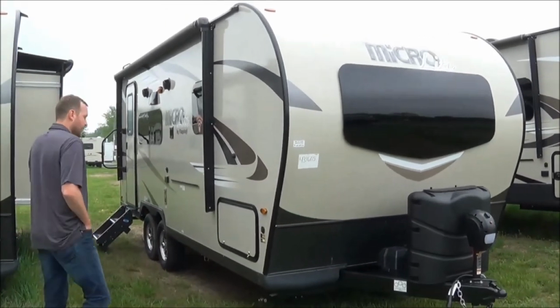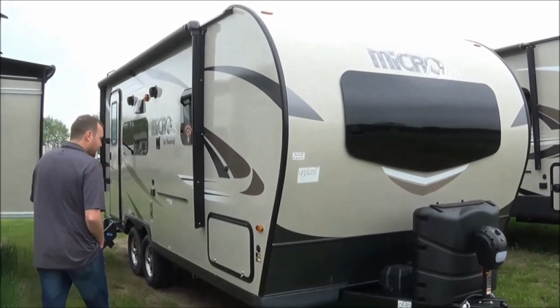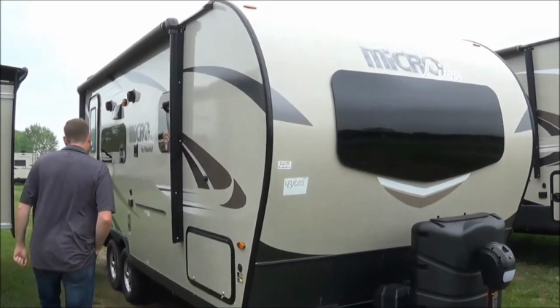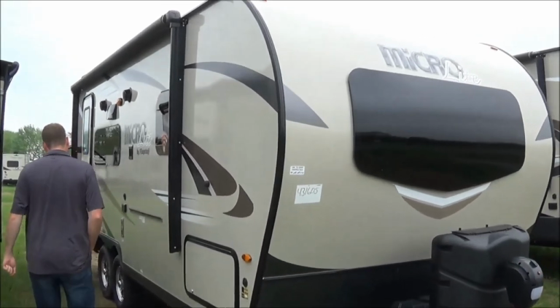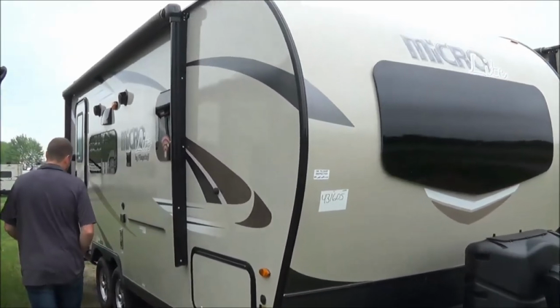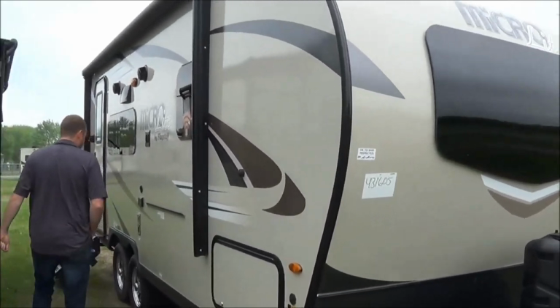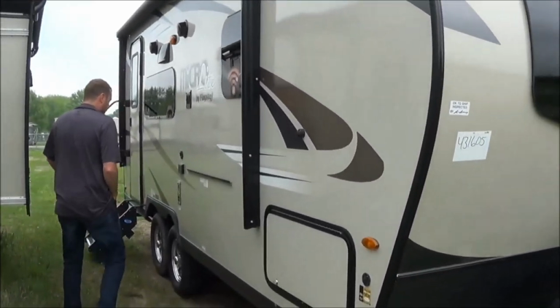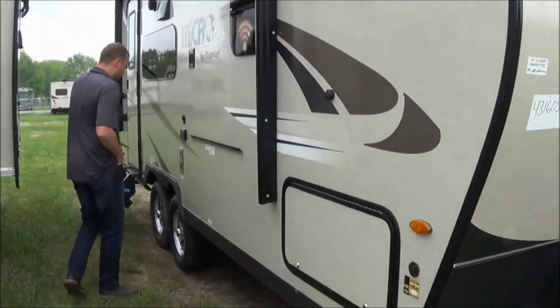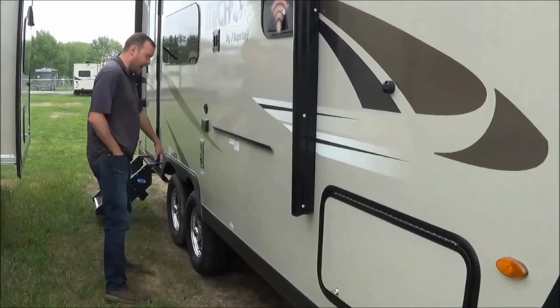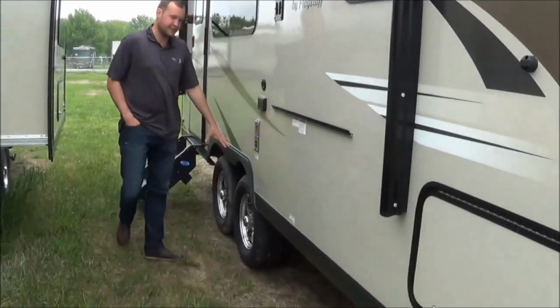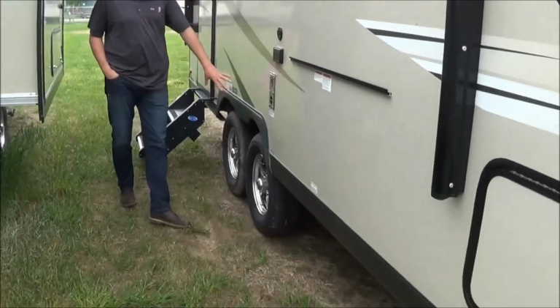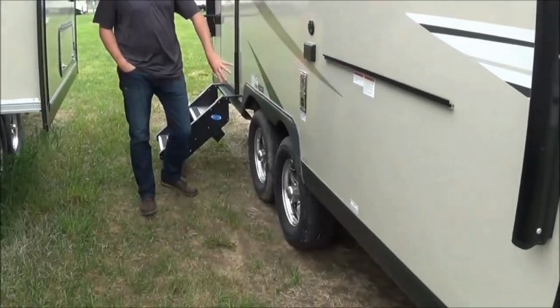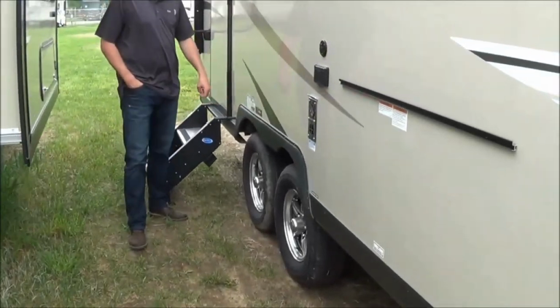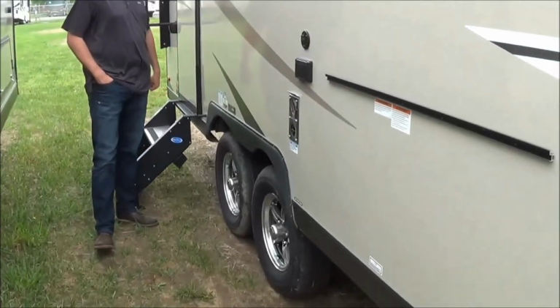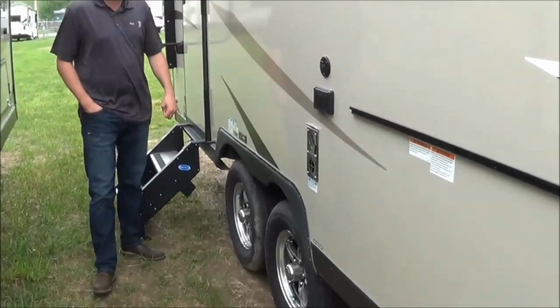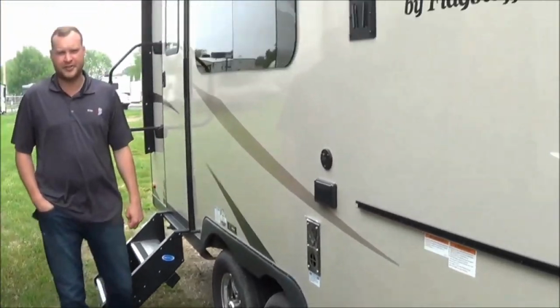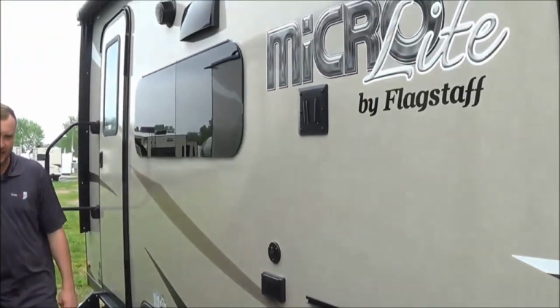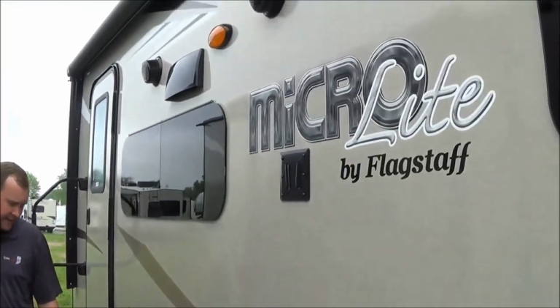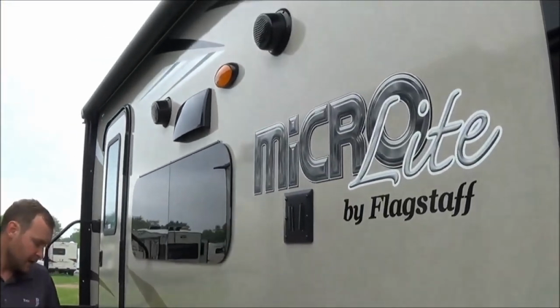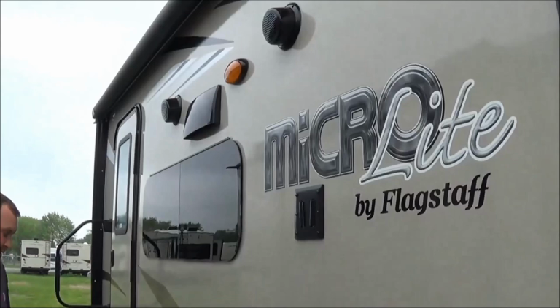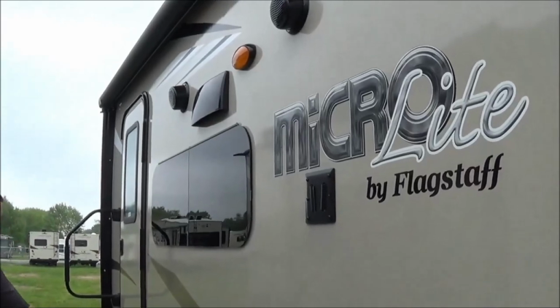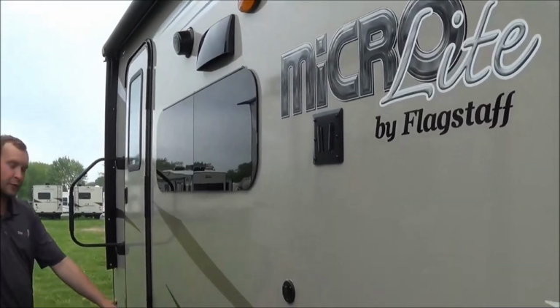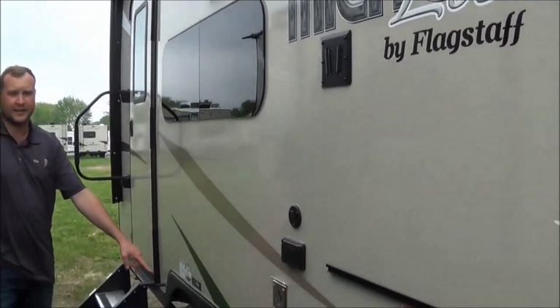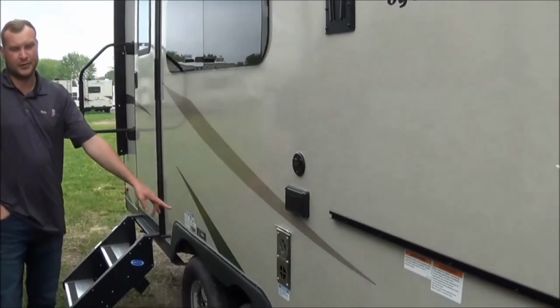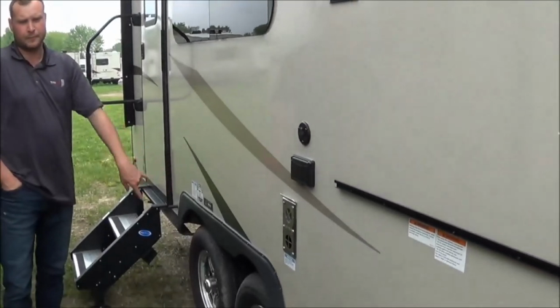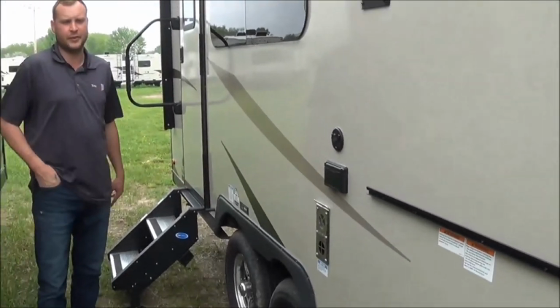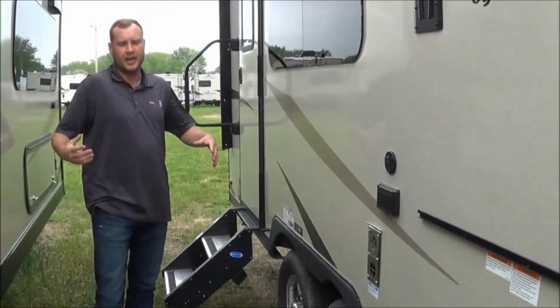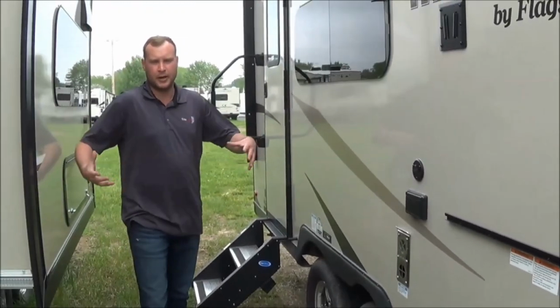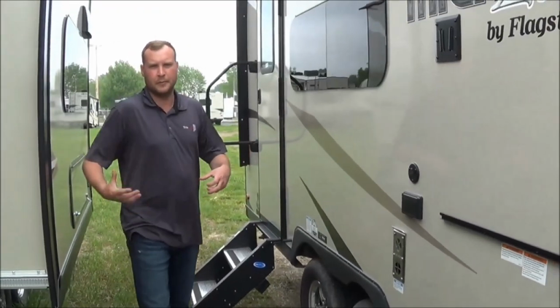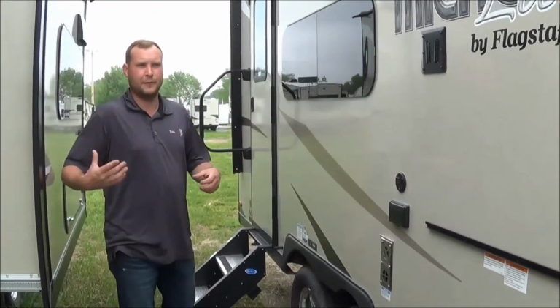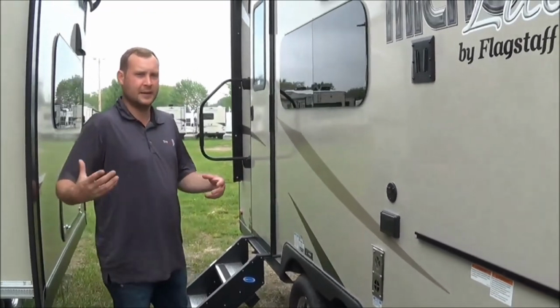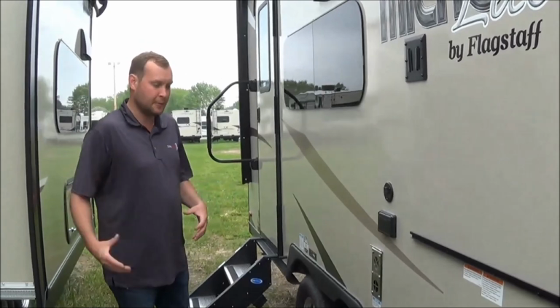Today I will be showcasing the new 2020 Flagstaff Micro 21 FBRS. This is a very, very hot floor plan, starting with the axles. You're going to have the Dexter Torflex axles, the closest thing to independent suspension. You're also going to have dual axles, which is very important — it's an upgrade from the Flagstaff E-Pro.